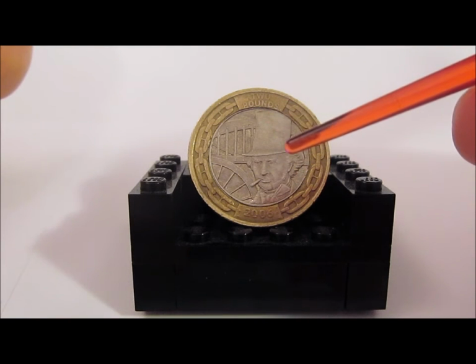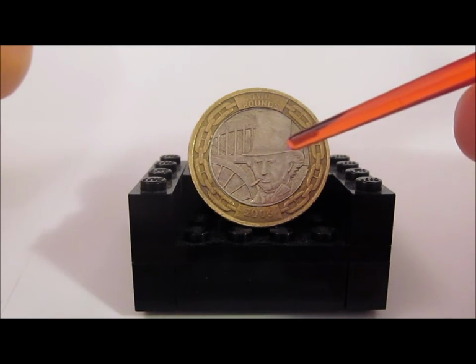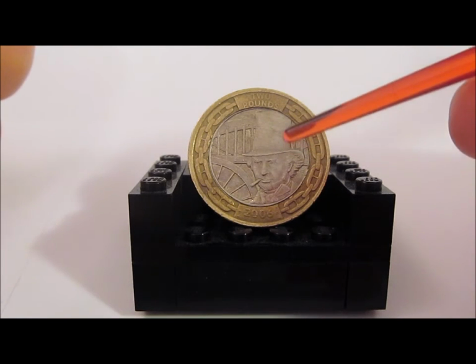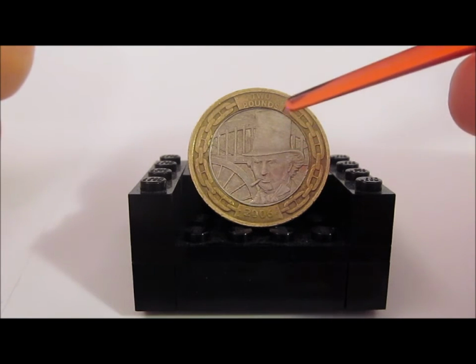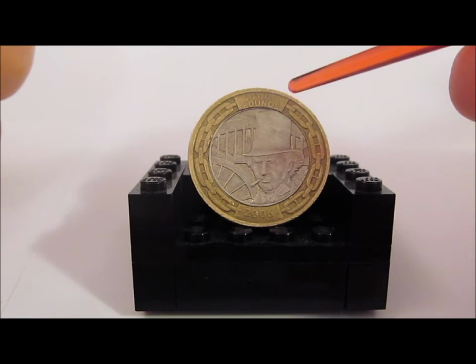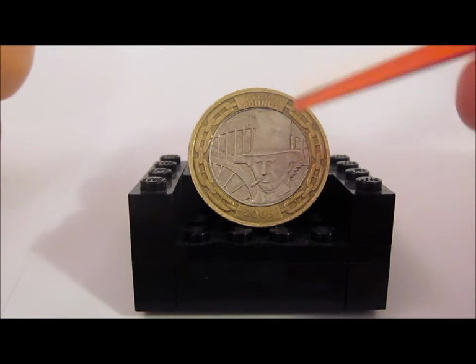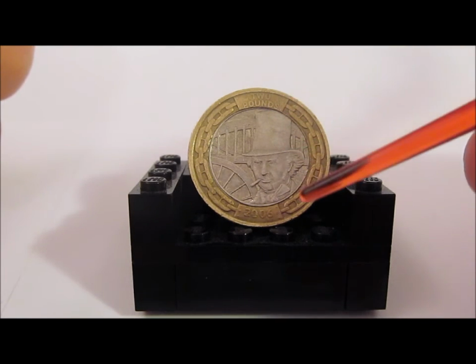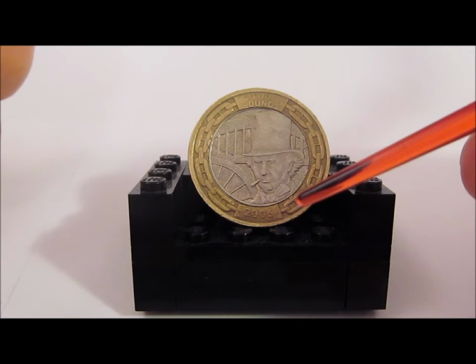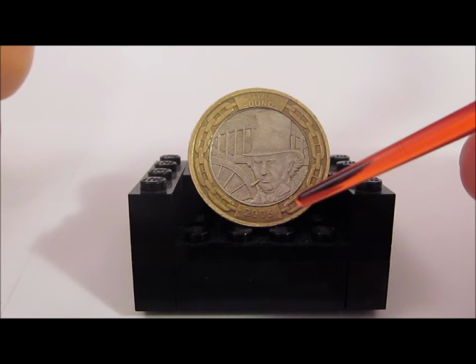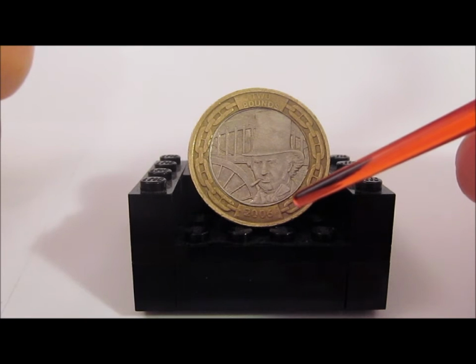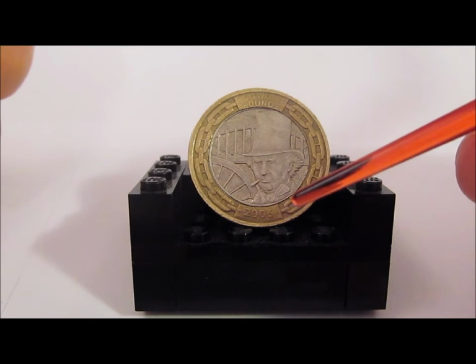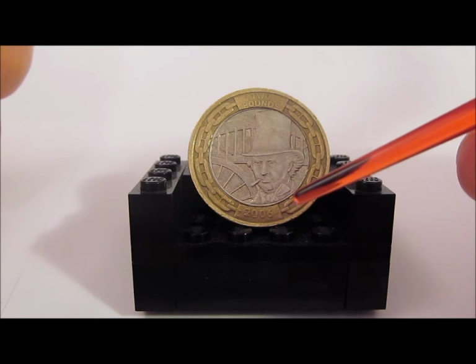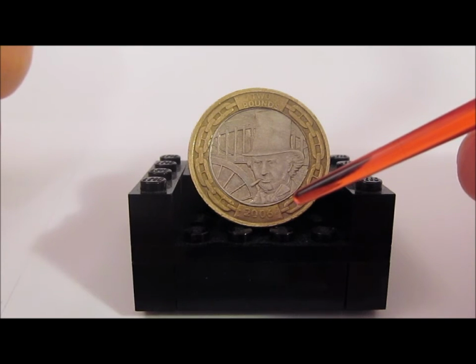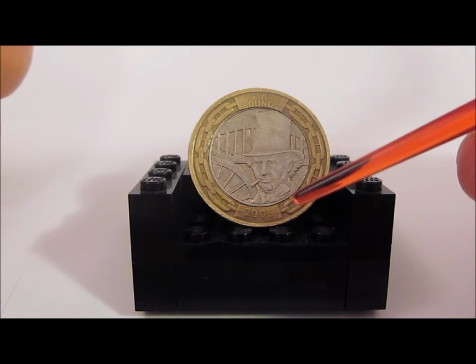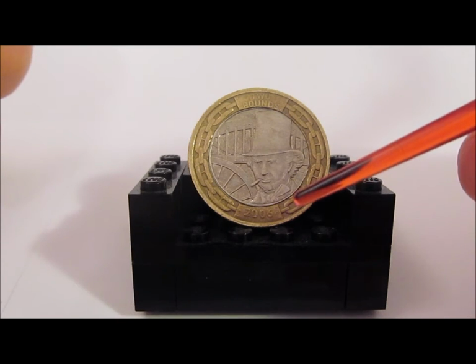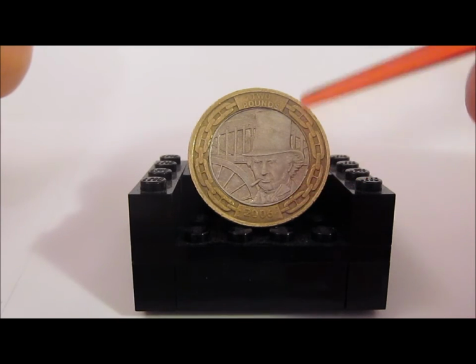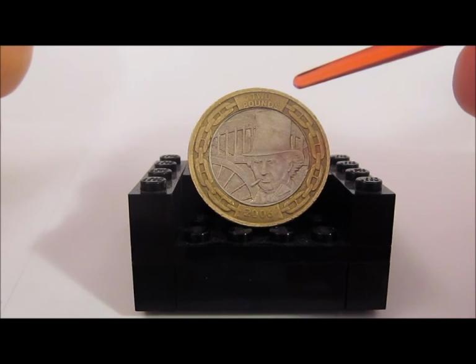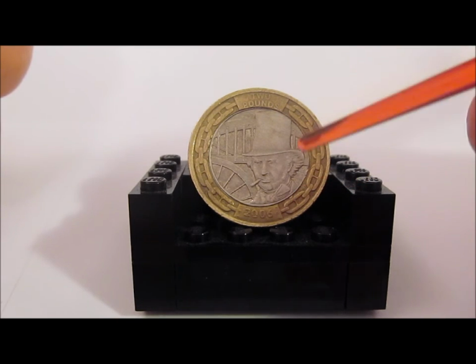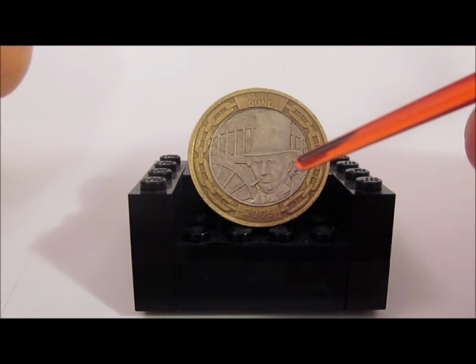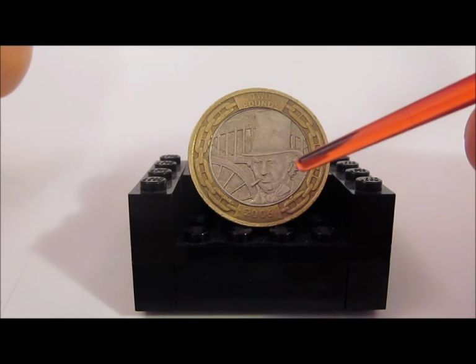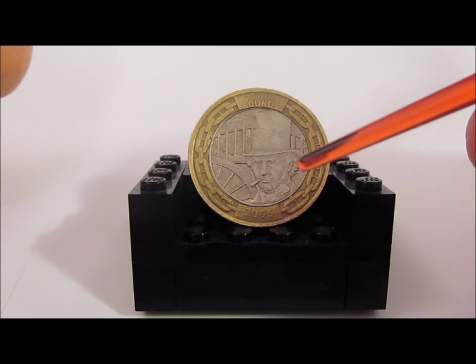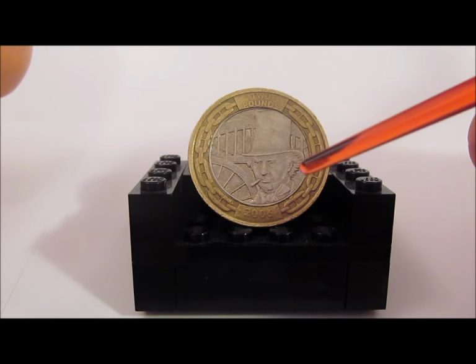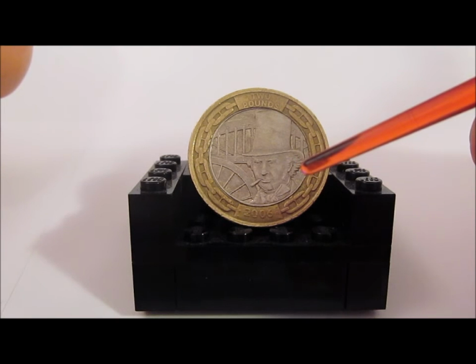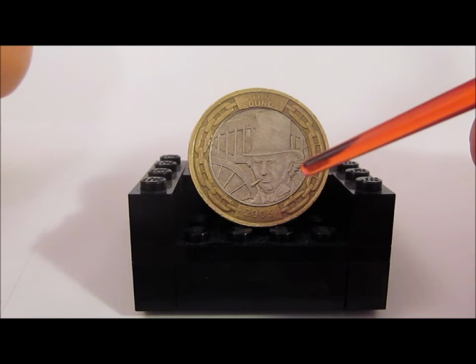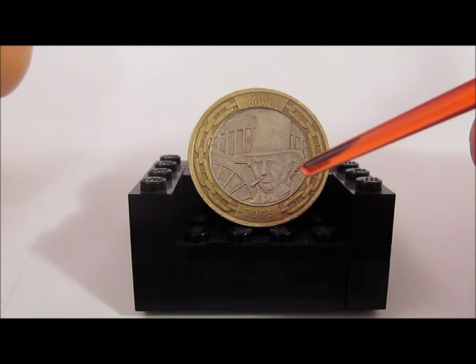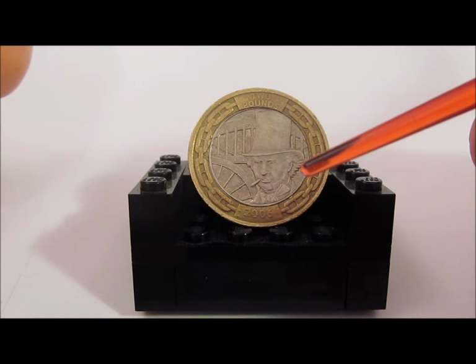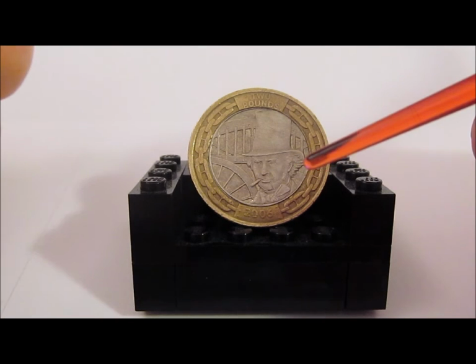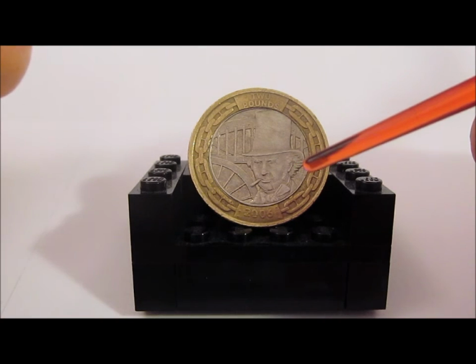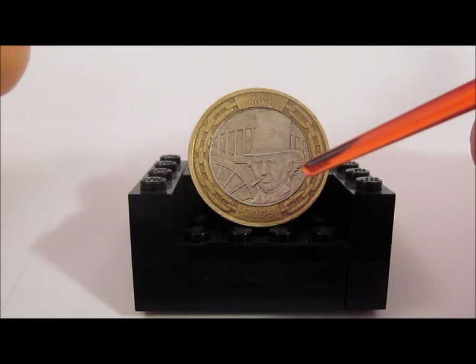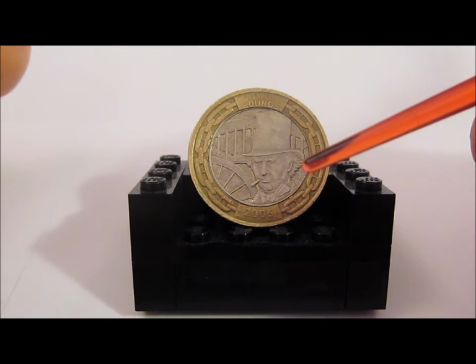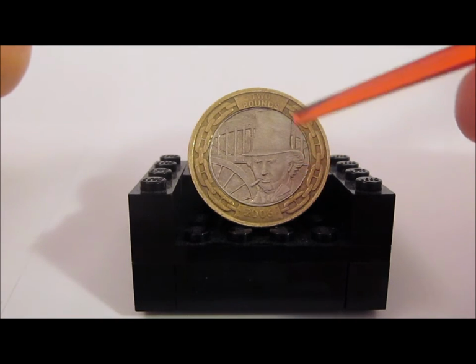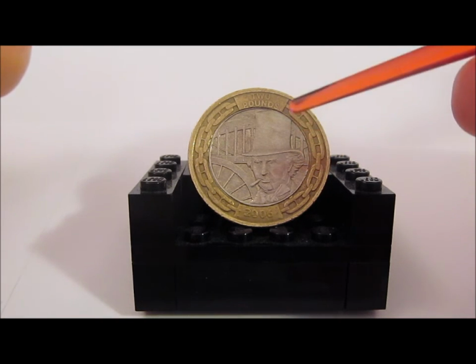You can also see 'Two Pounds' and the year of mintage, 2006. These are in the font that was used on the Royal Albert Bridge as well. This is one of the more common coins I keep coming across.